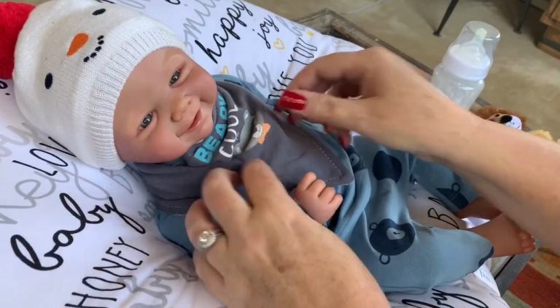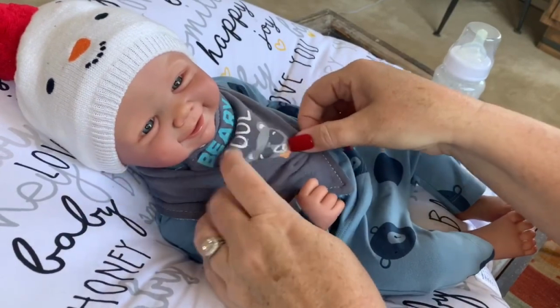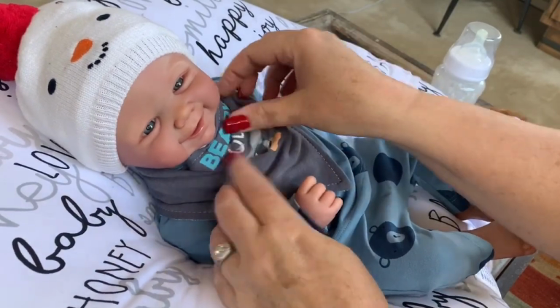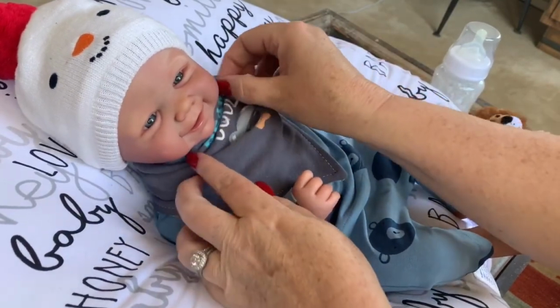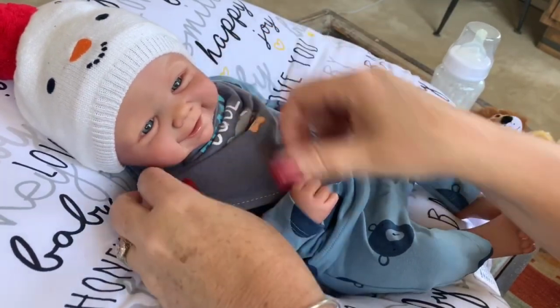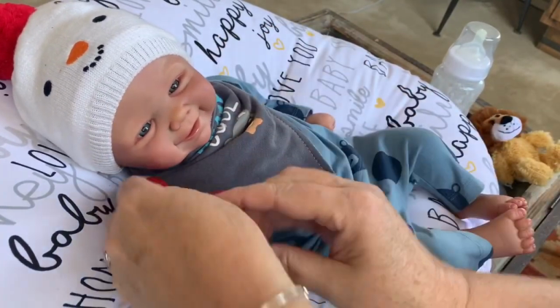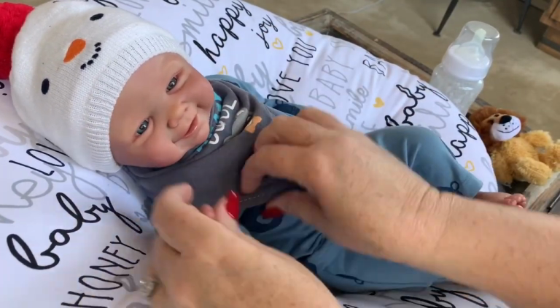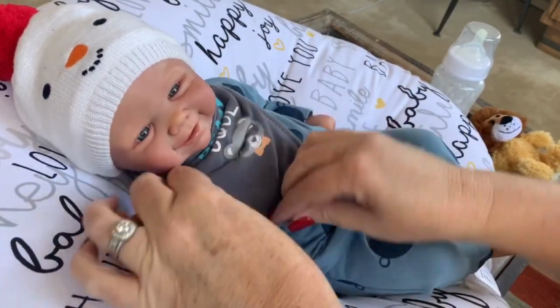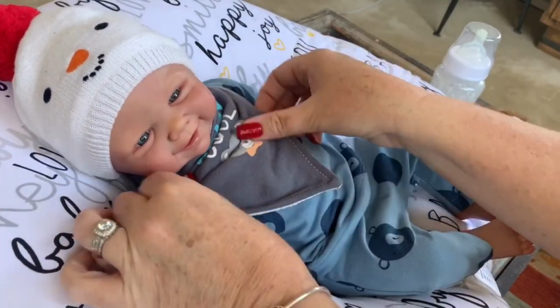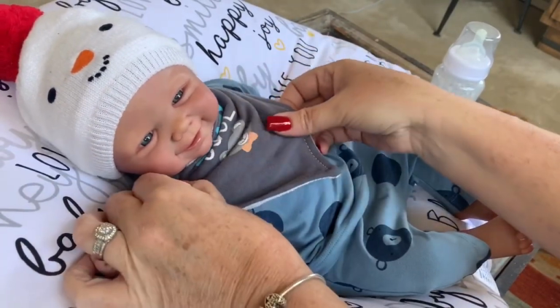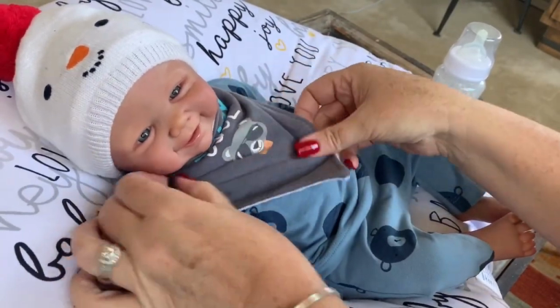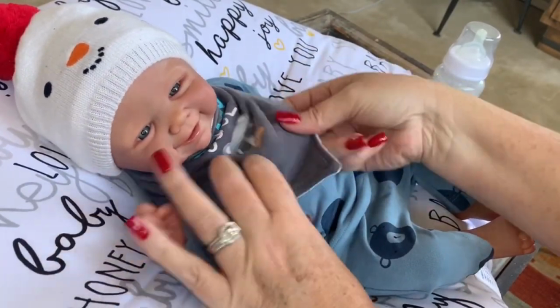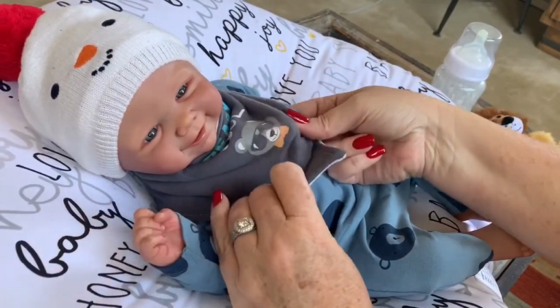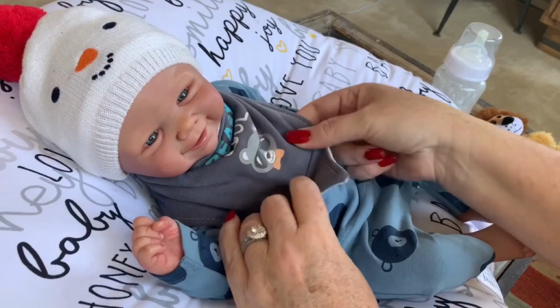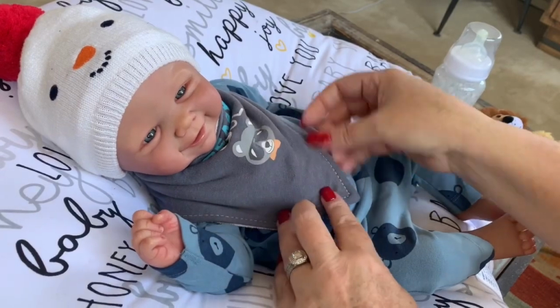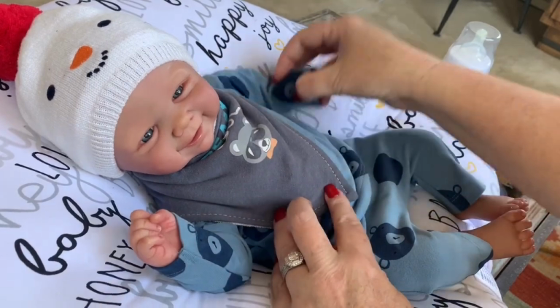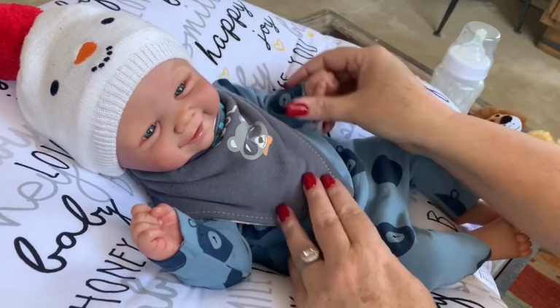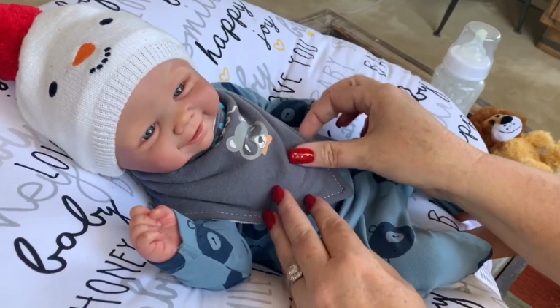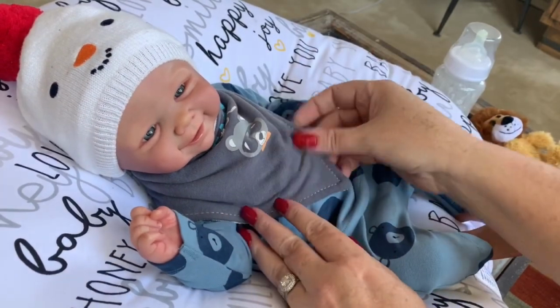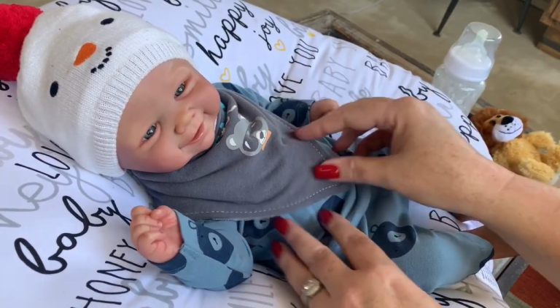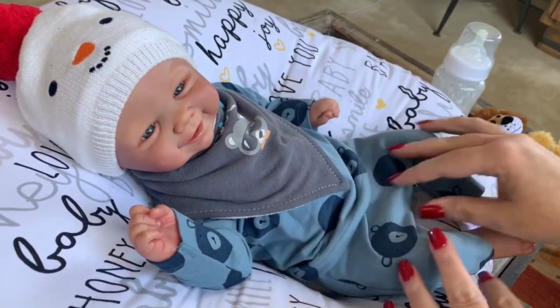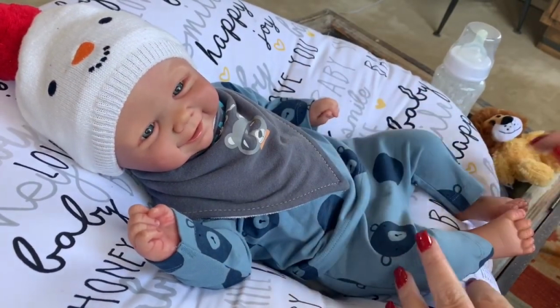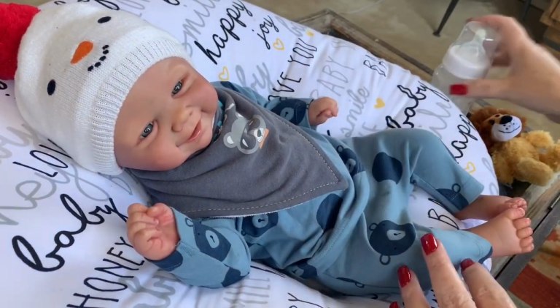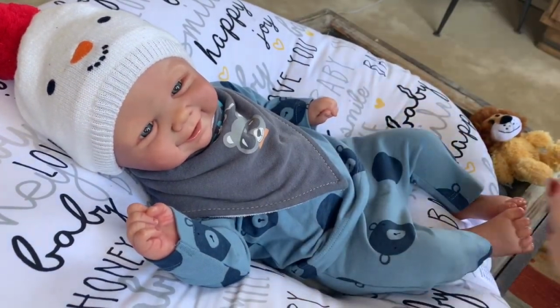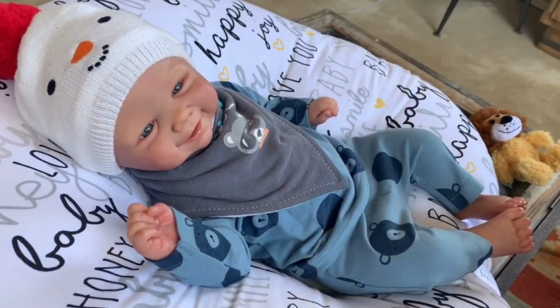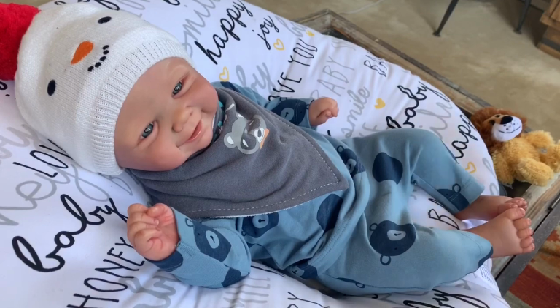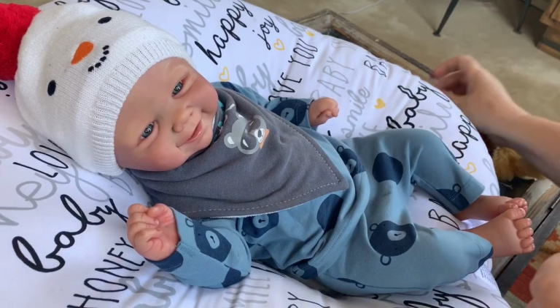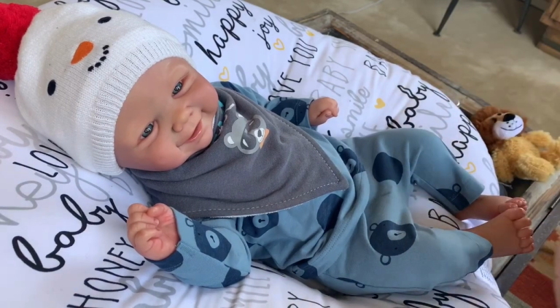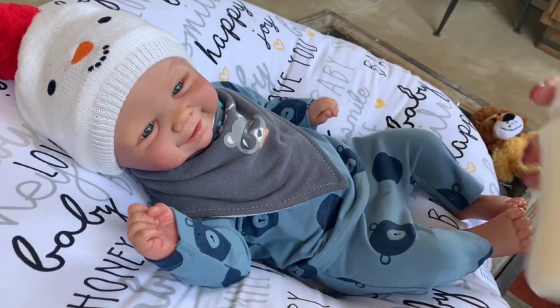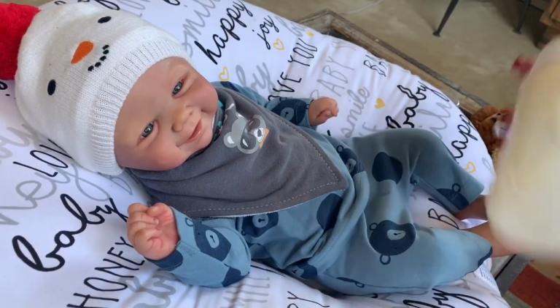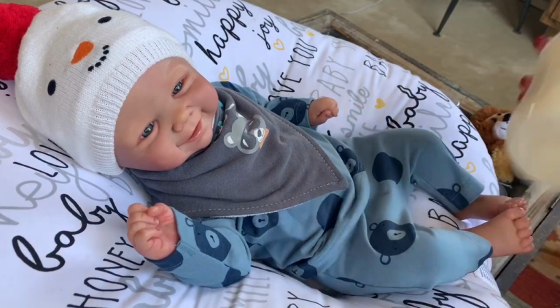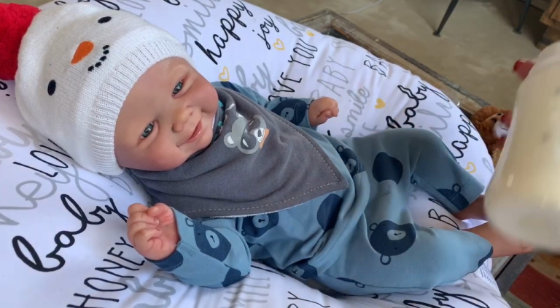Uh oh, we can't see your little bear — let me see if I can straighten it out so we can see it. There we go! Alright, let's go ahead and get him fed.